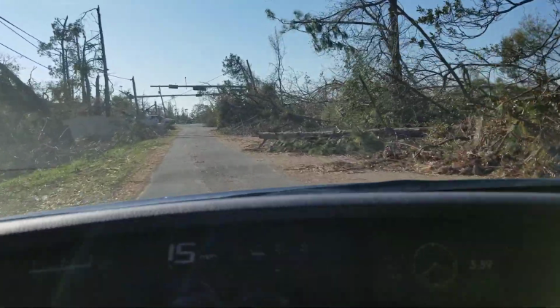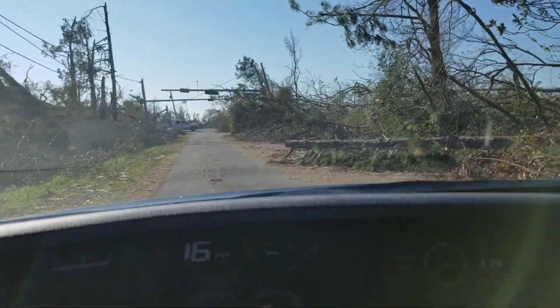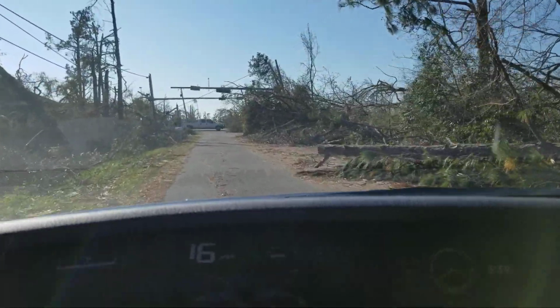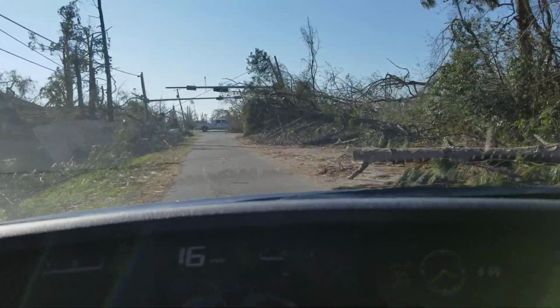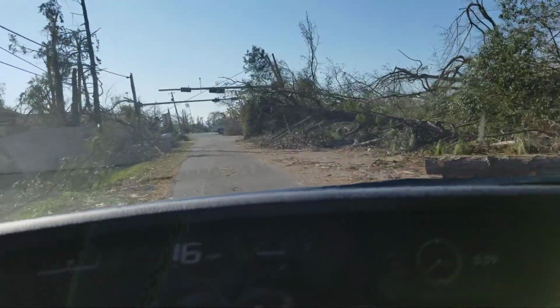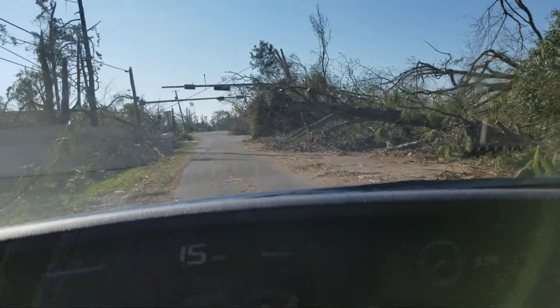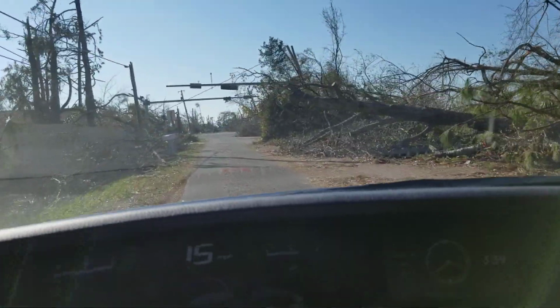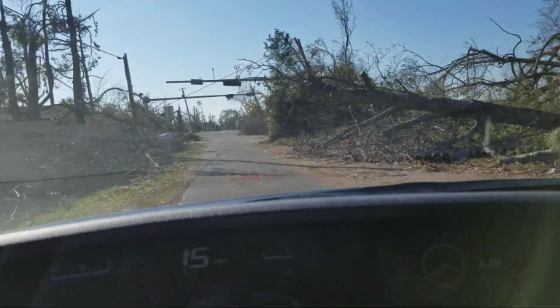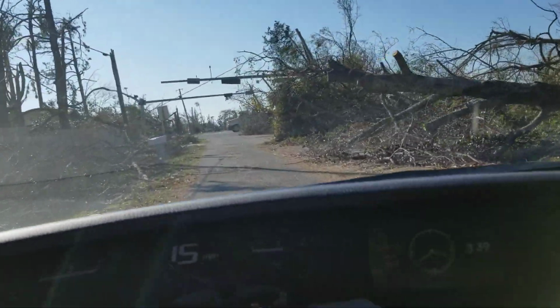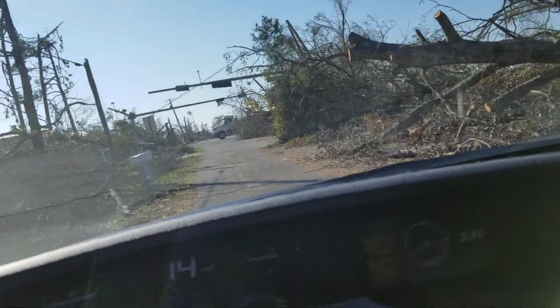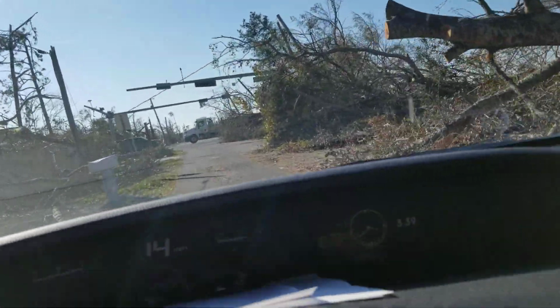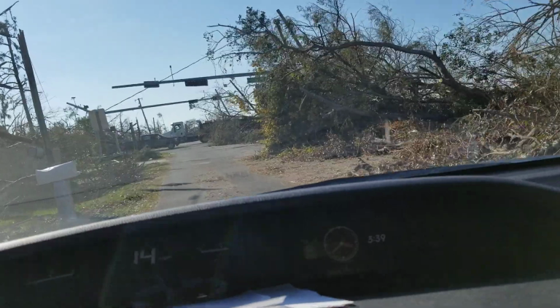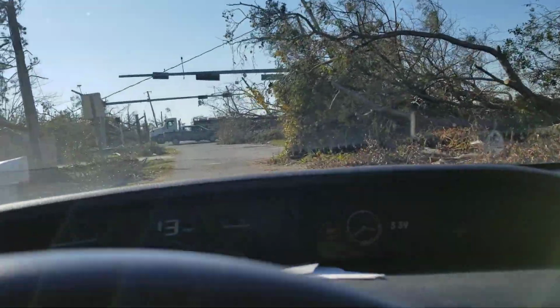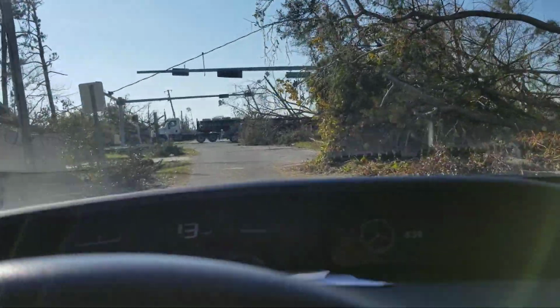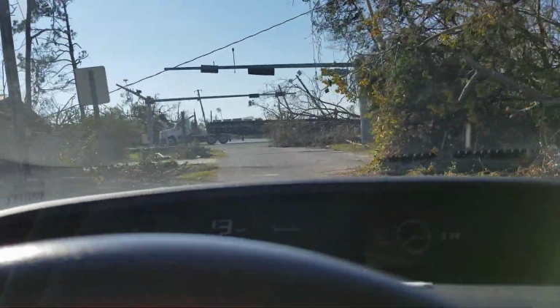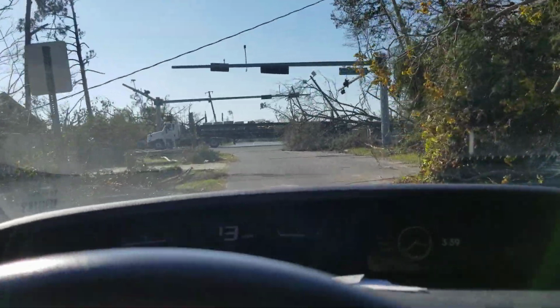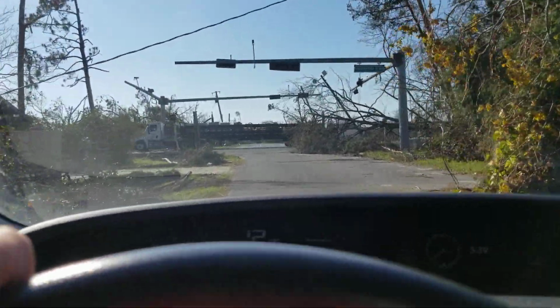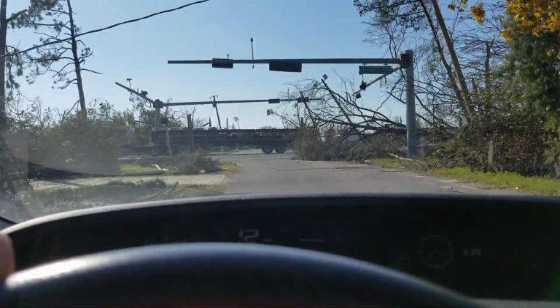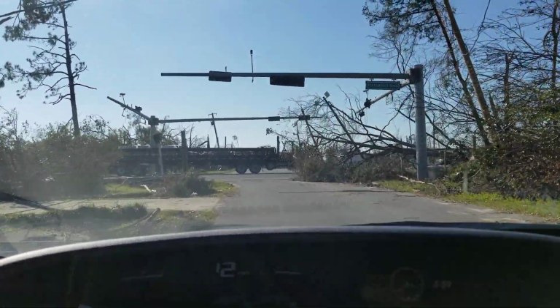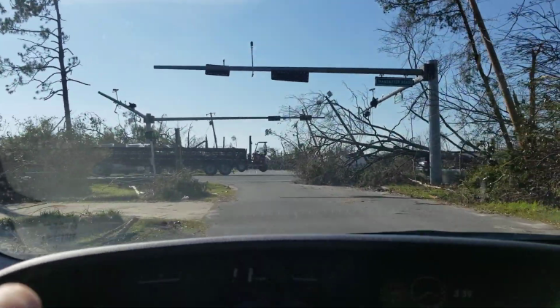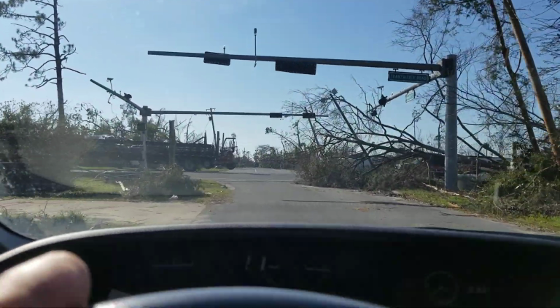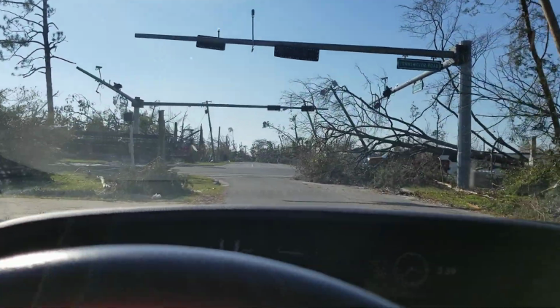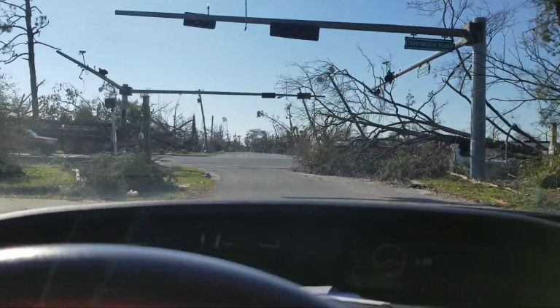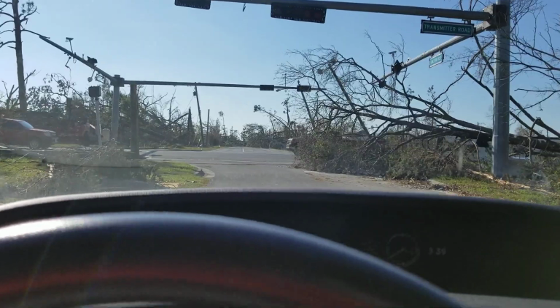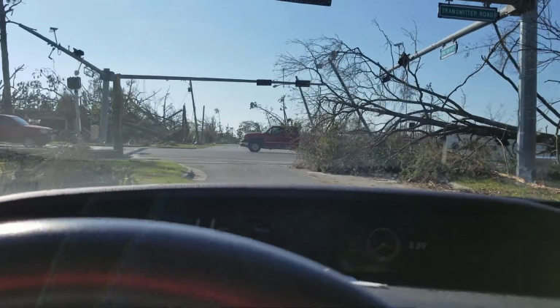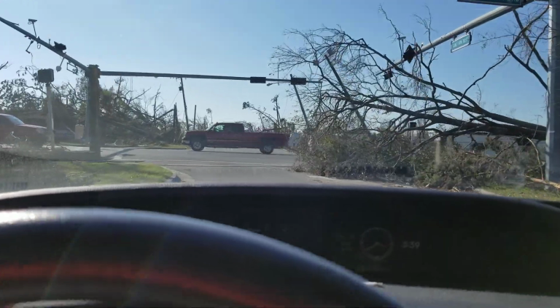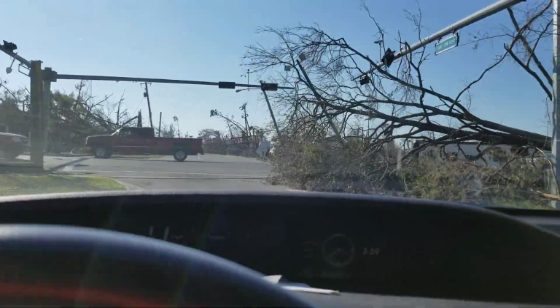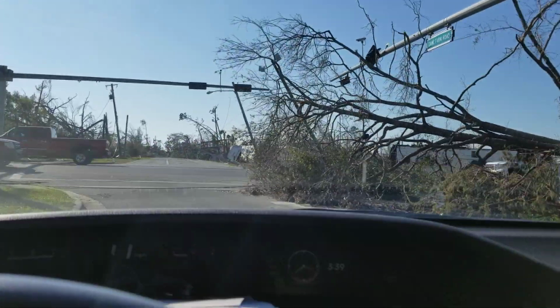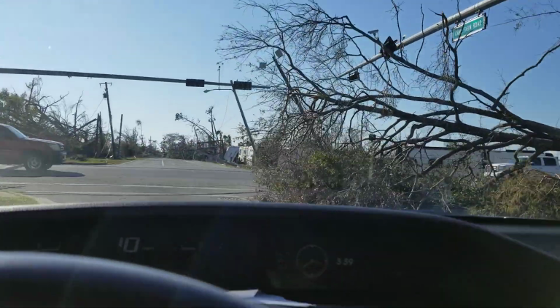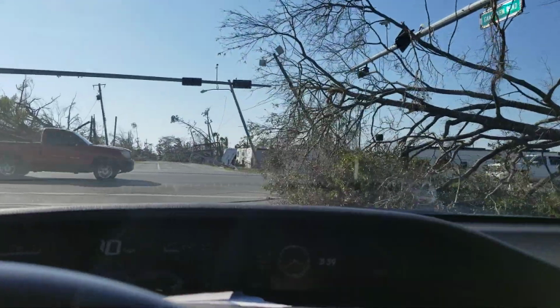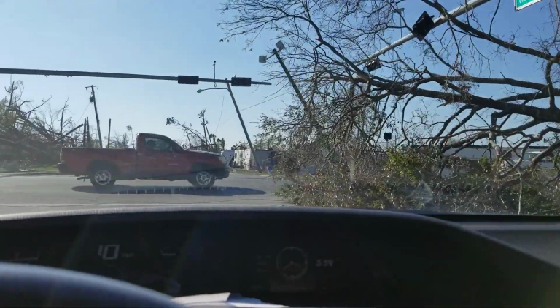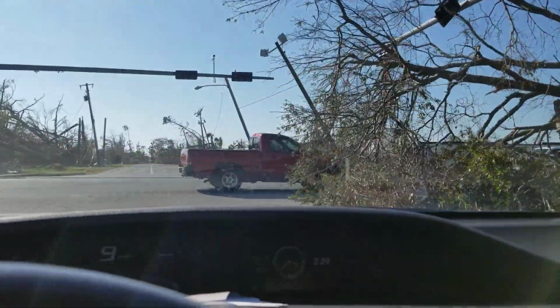And this road is typically wide enough for two cars to go by, and right now you're lucky for one car to go by. I'm going to do it. Let's do it.